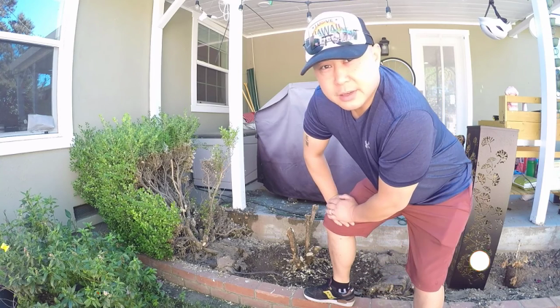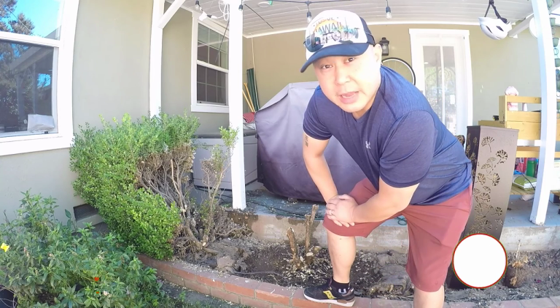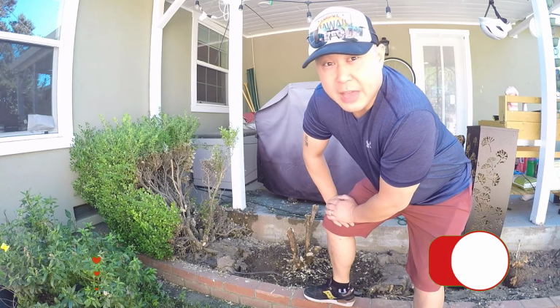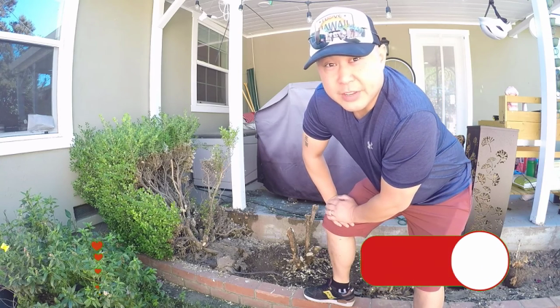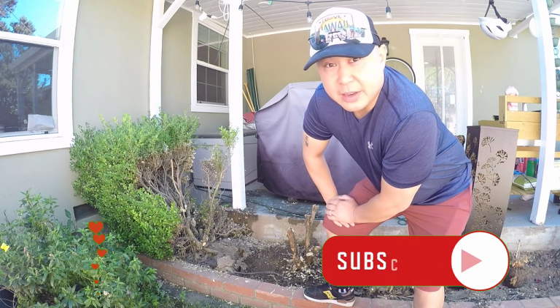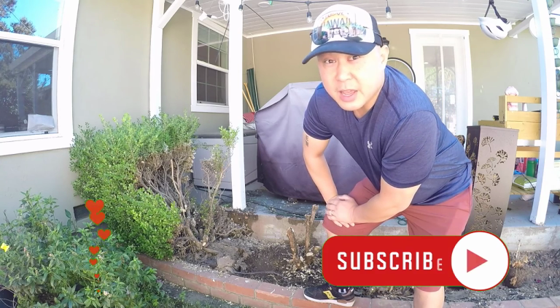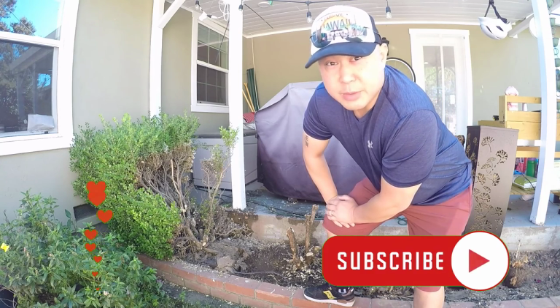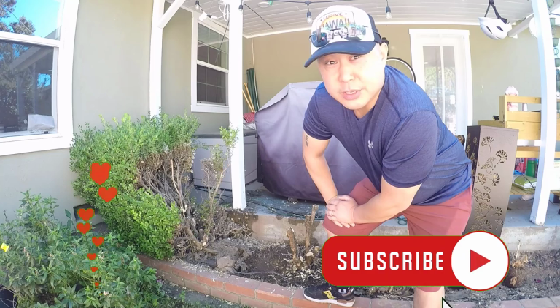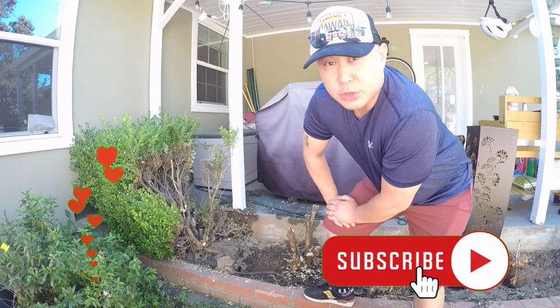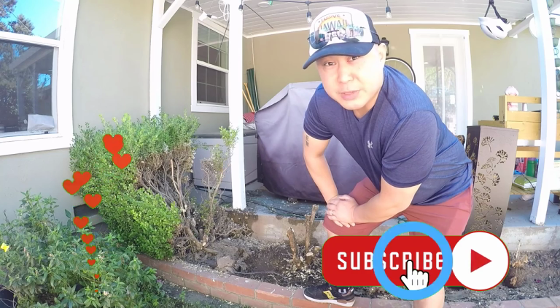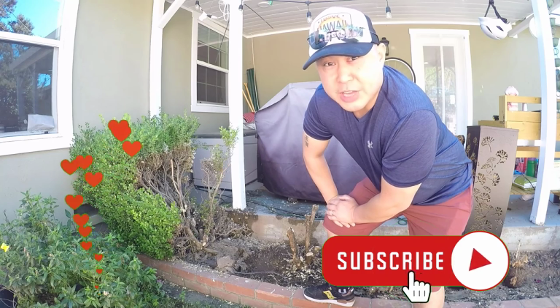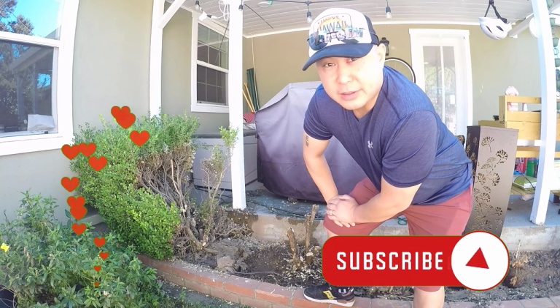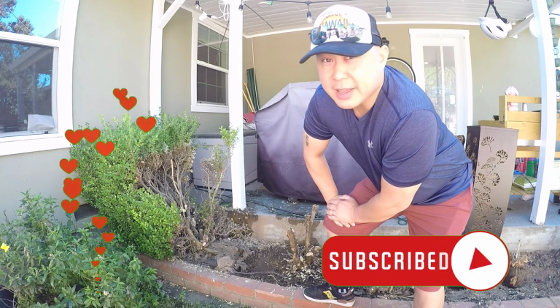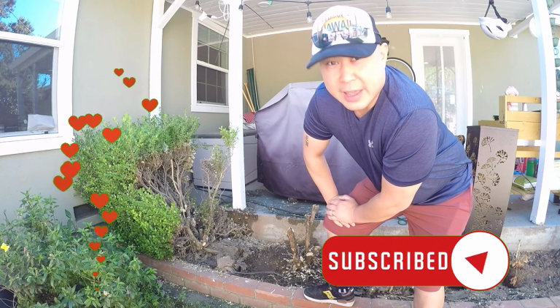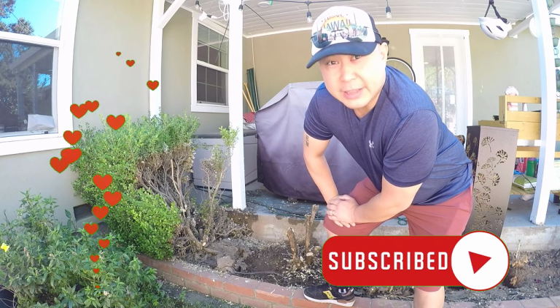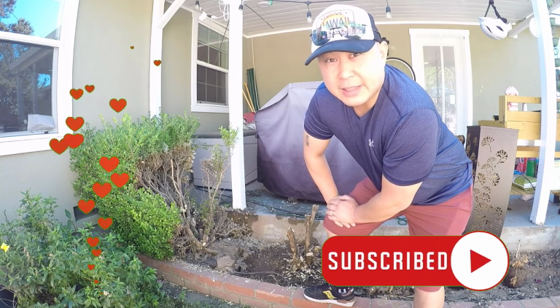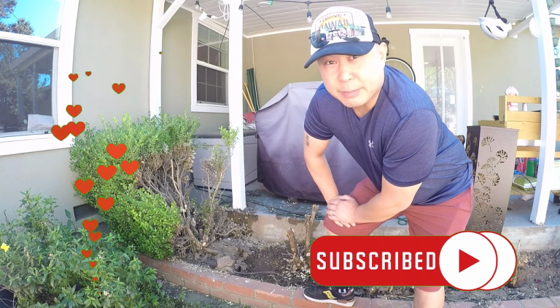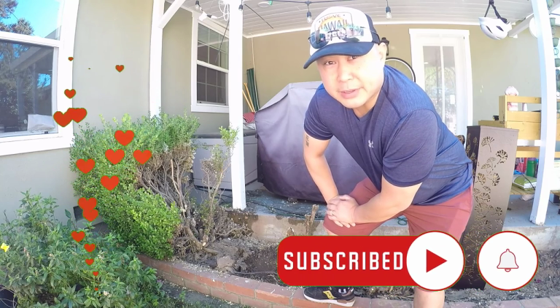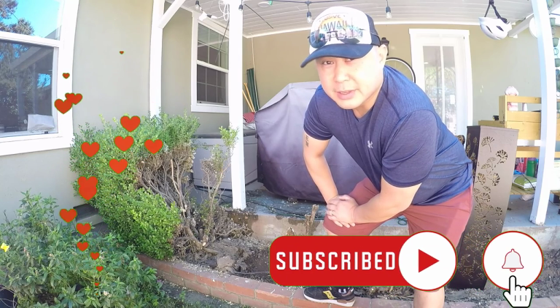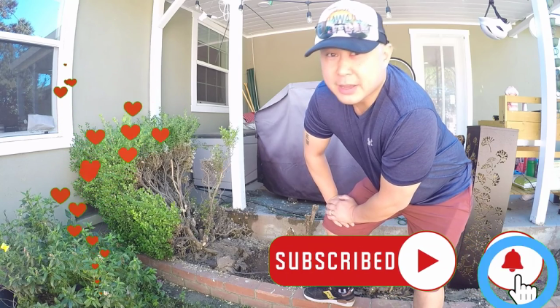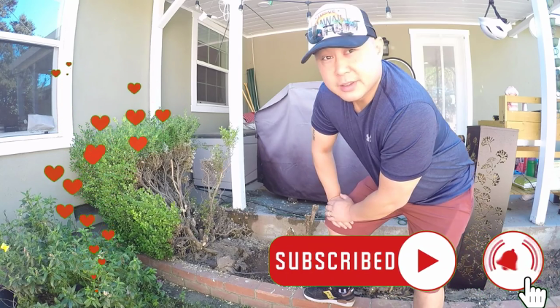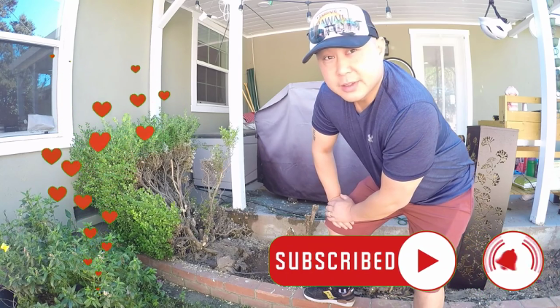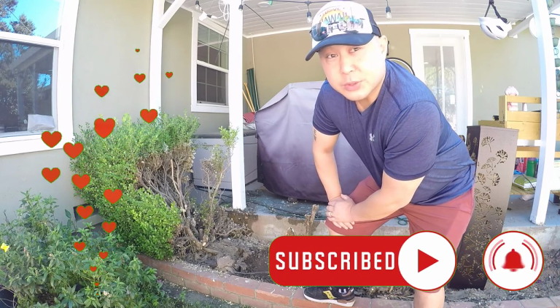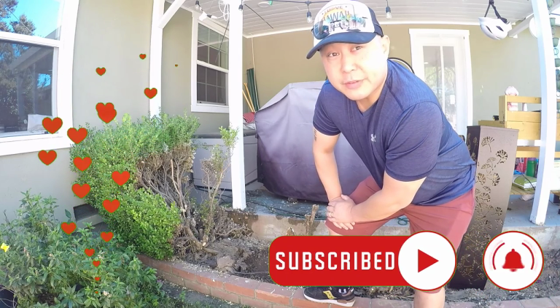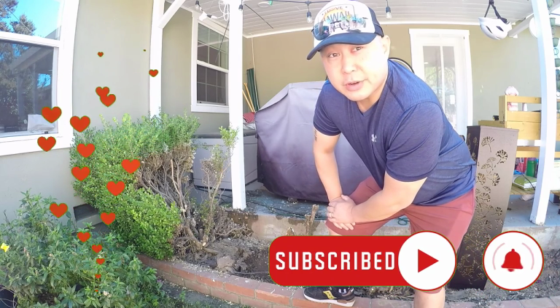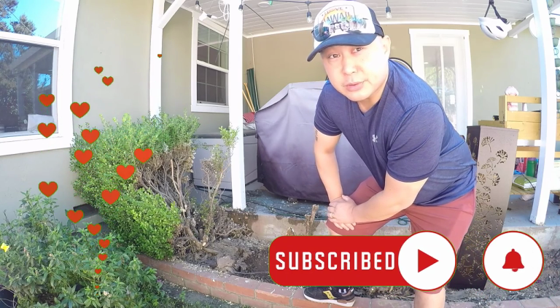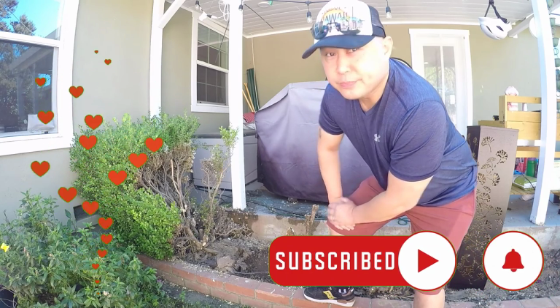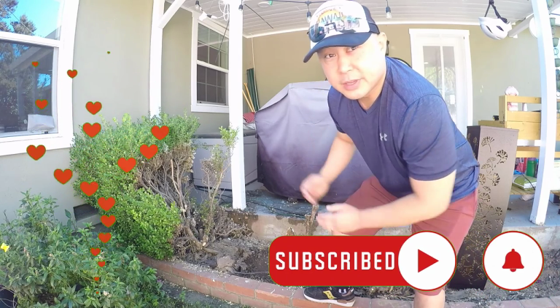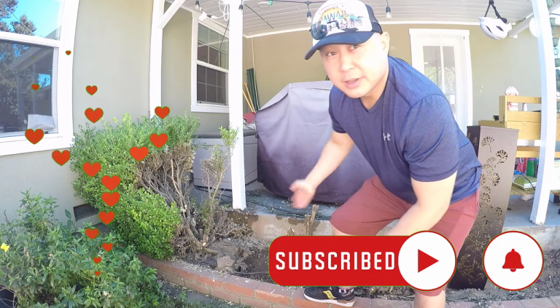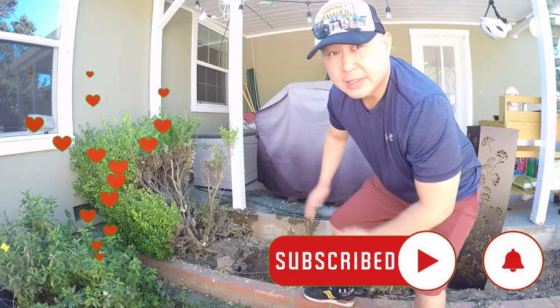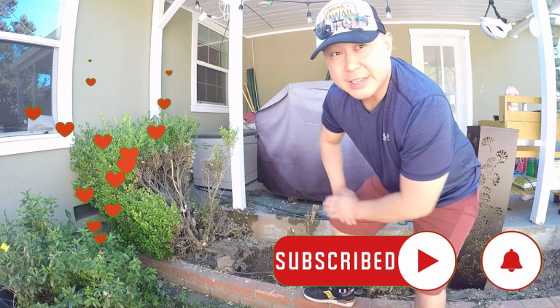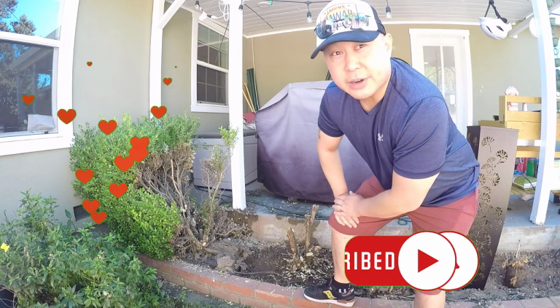If you haven't yet, be sure to subscribe to the channel and click that like button. So without further ado, let's get started.